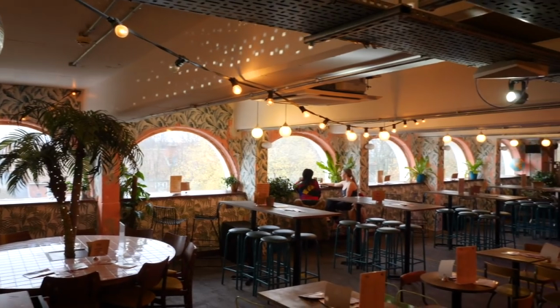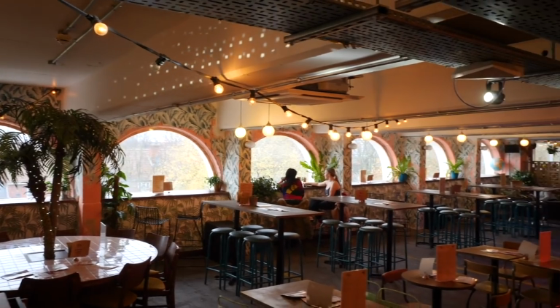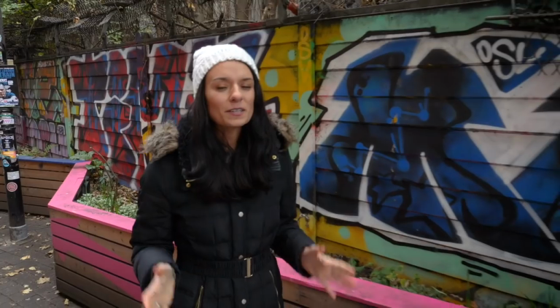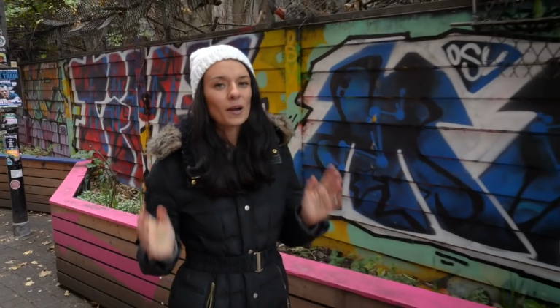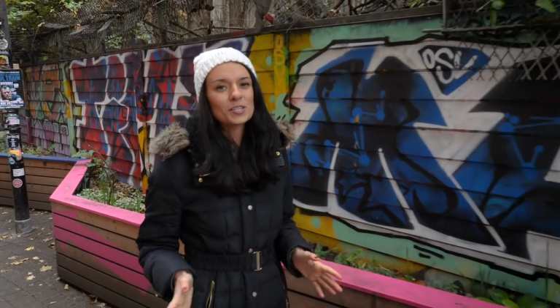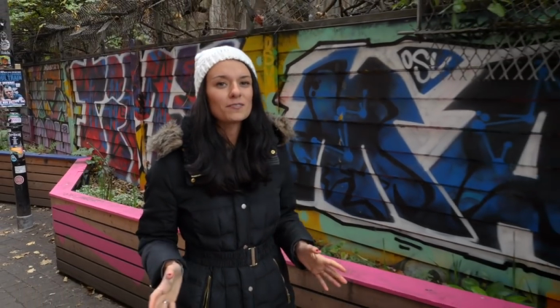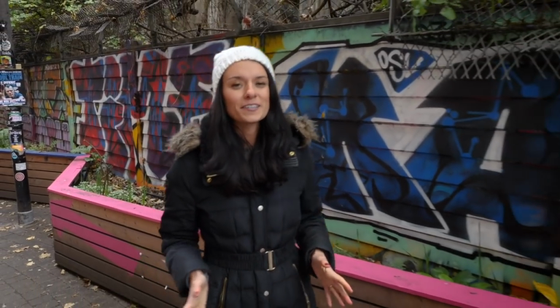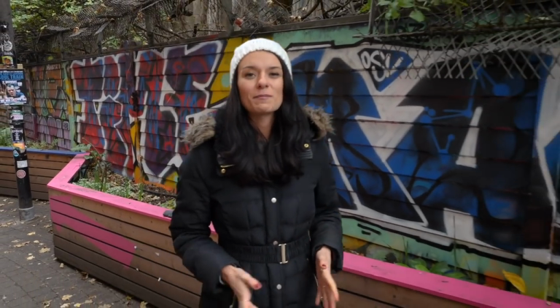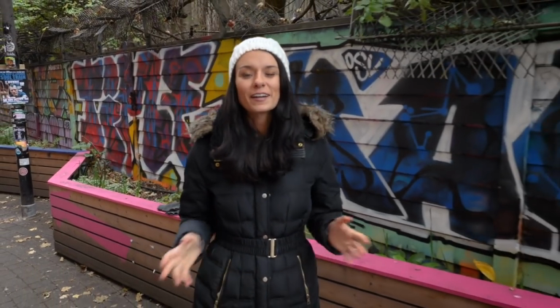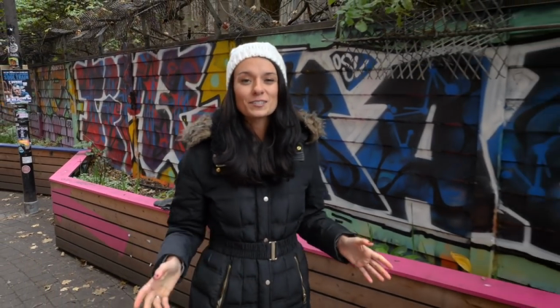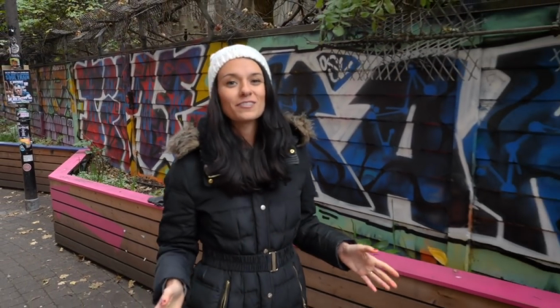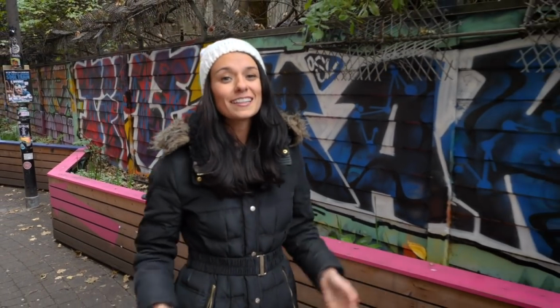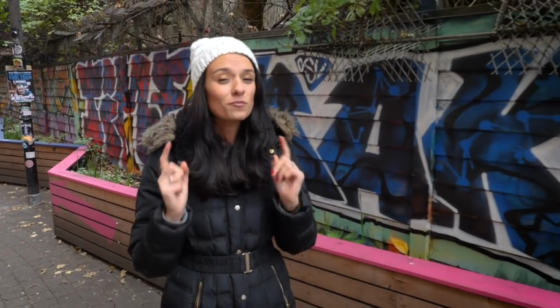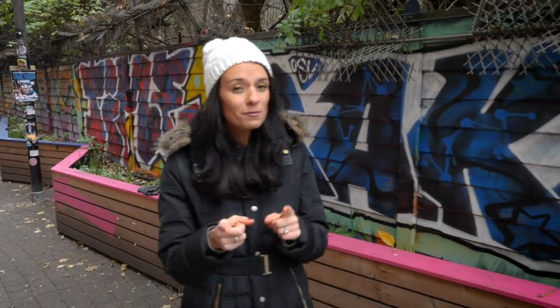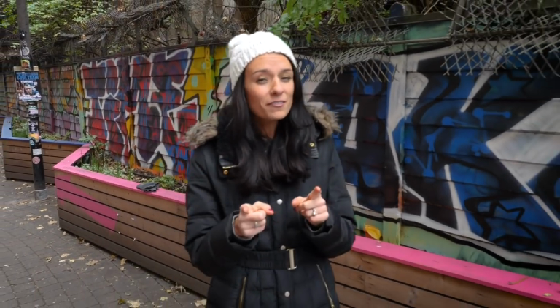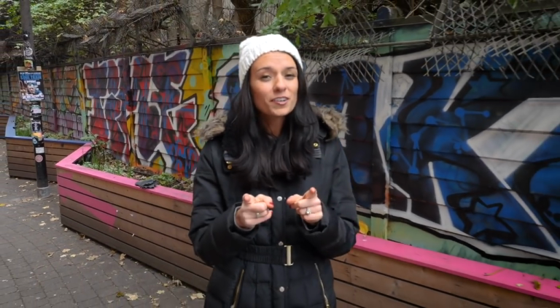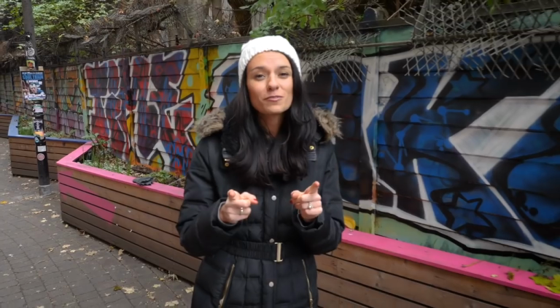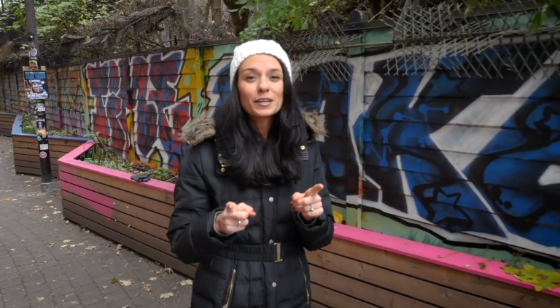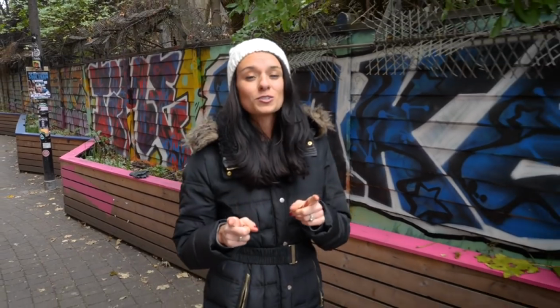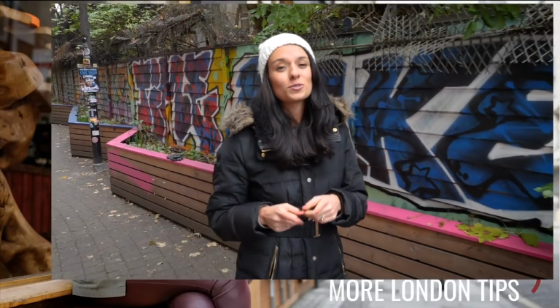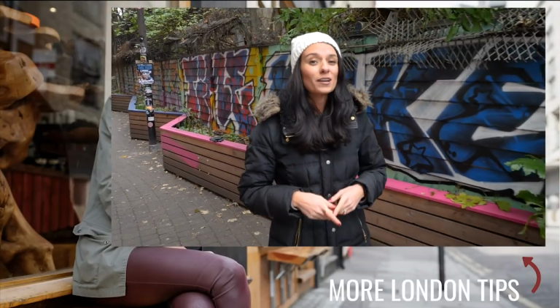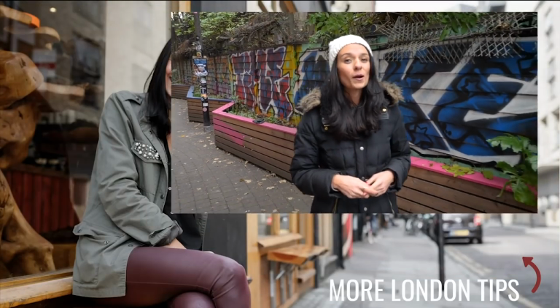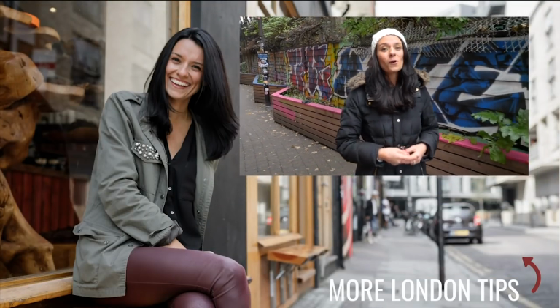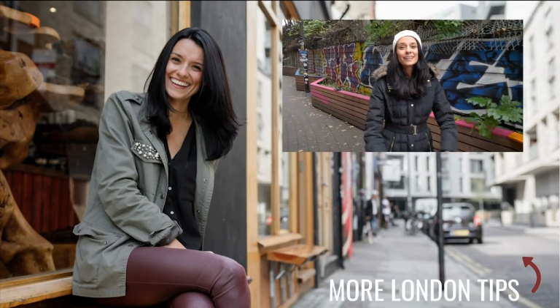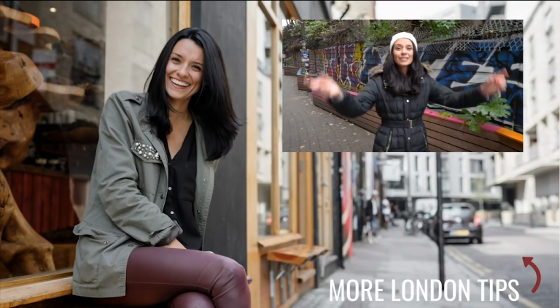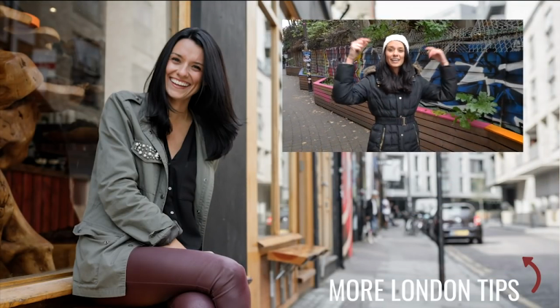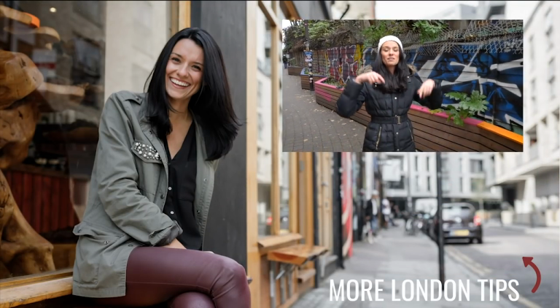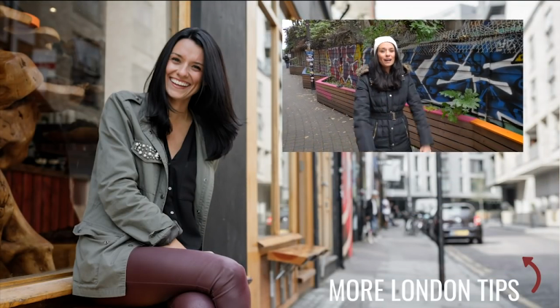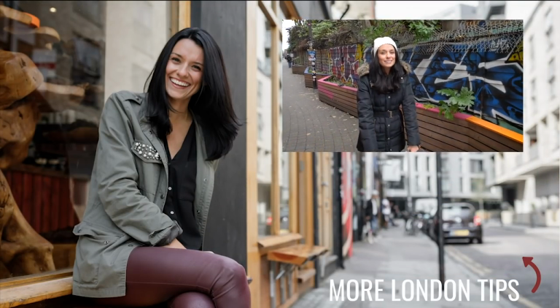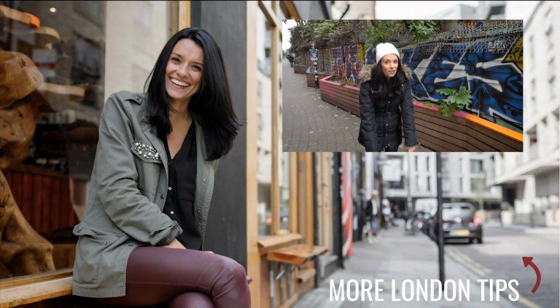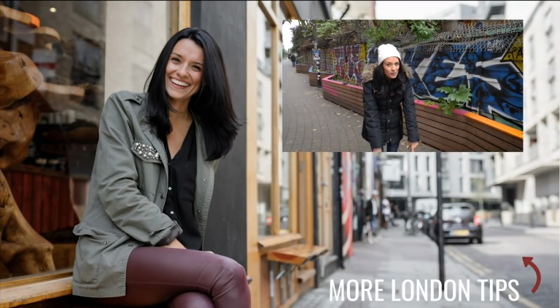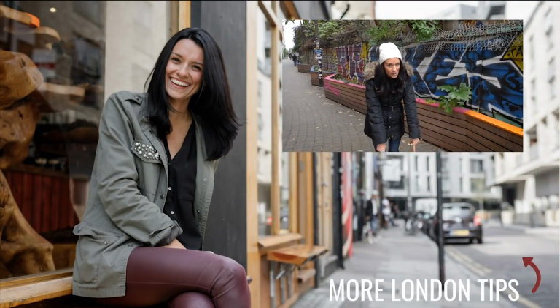This video is part two of a series about areas you should visit that you've probably never heard of before. So to watch part one, click the box down below.